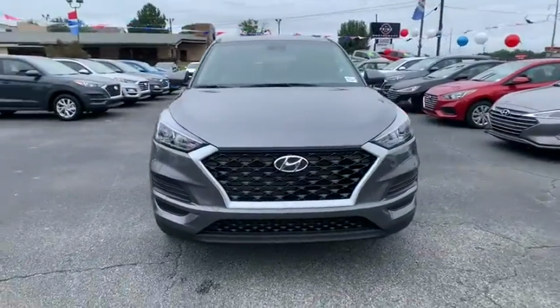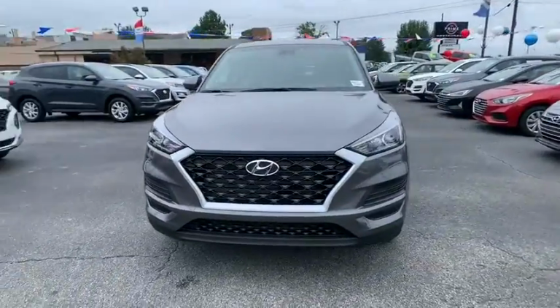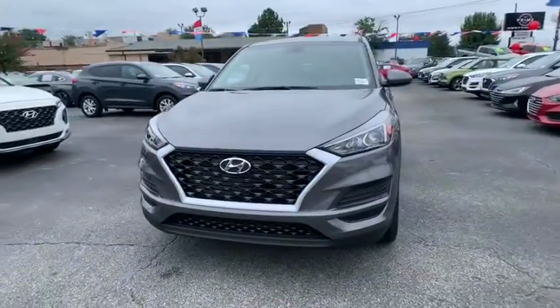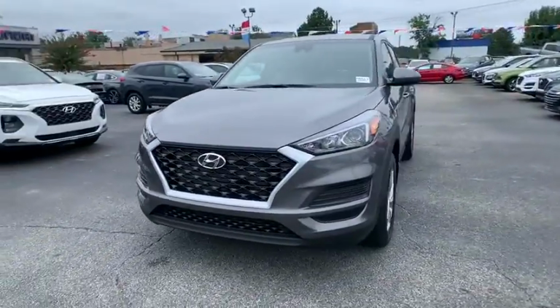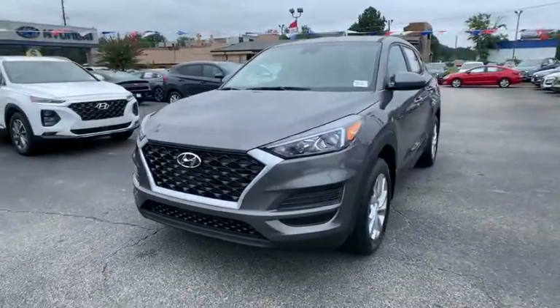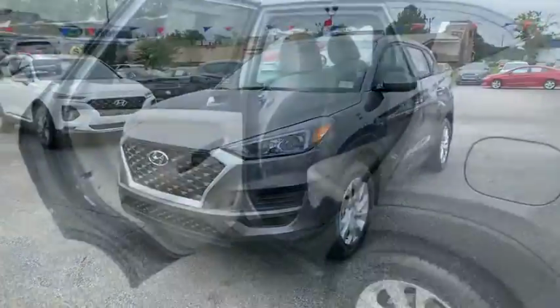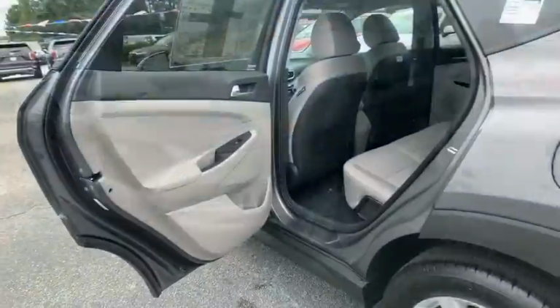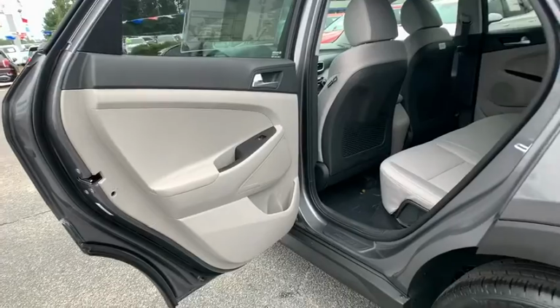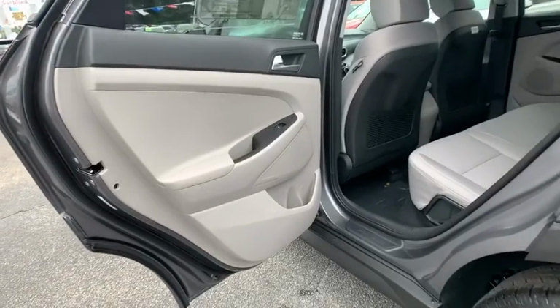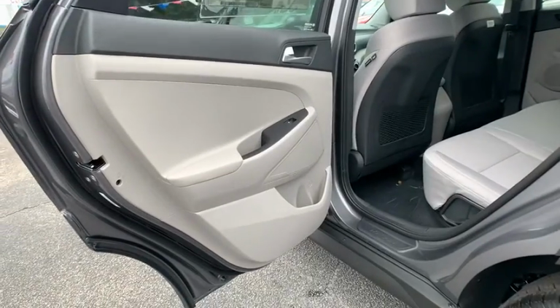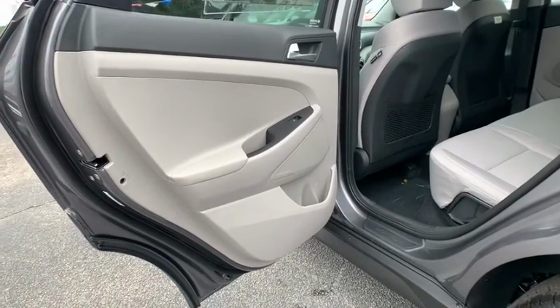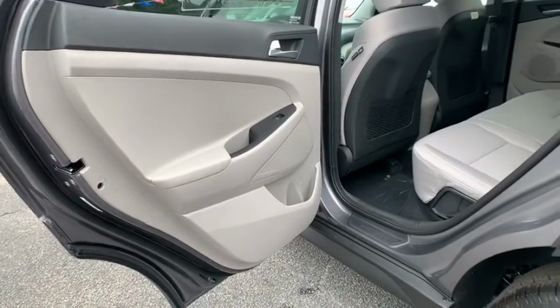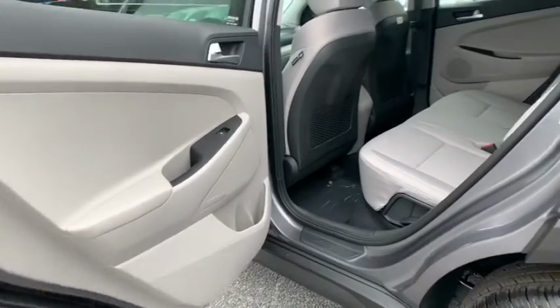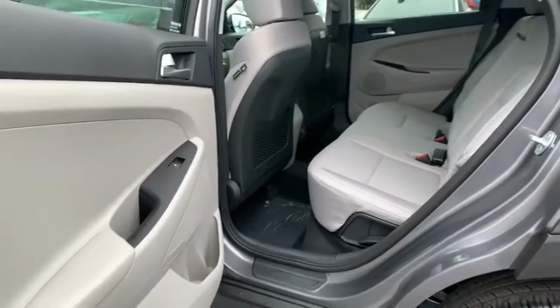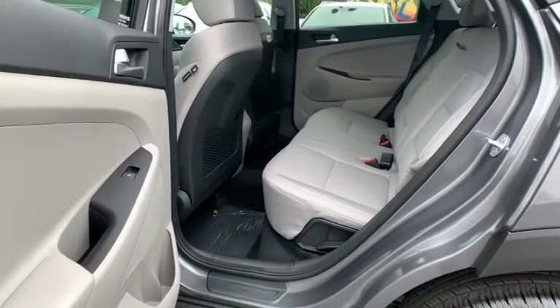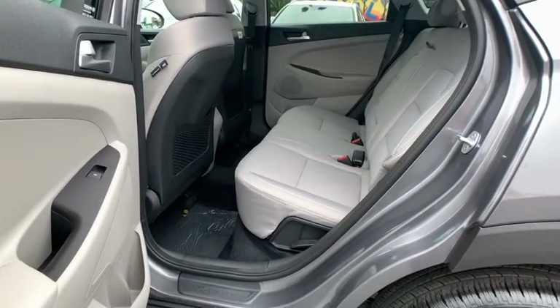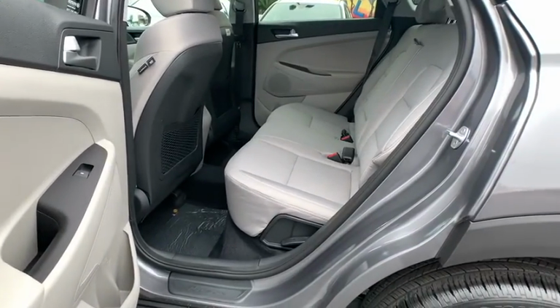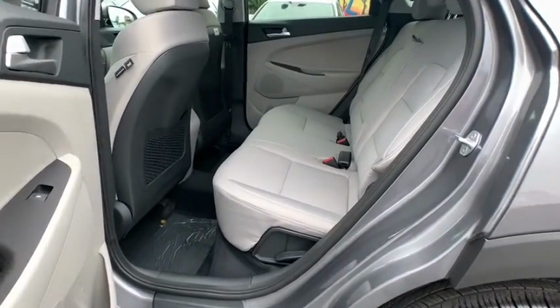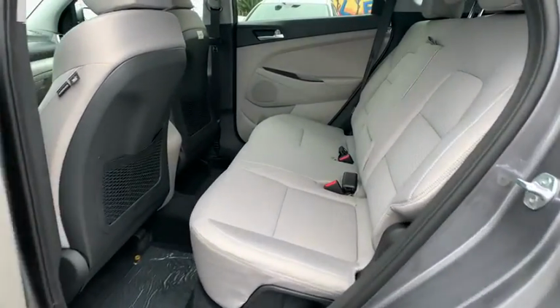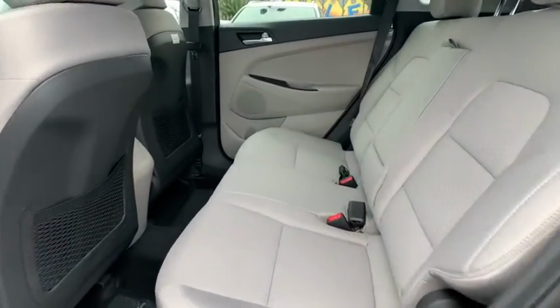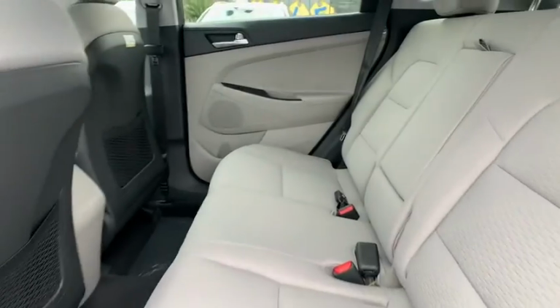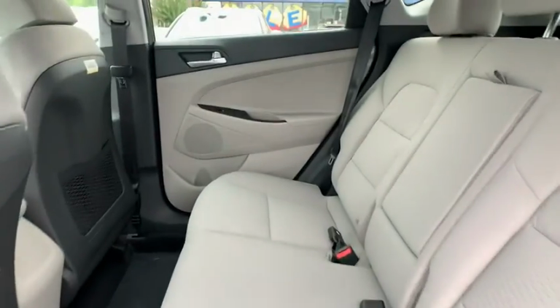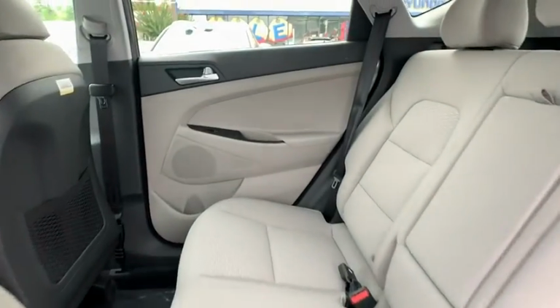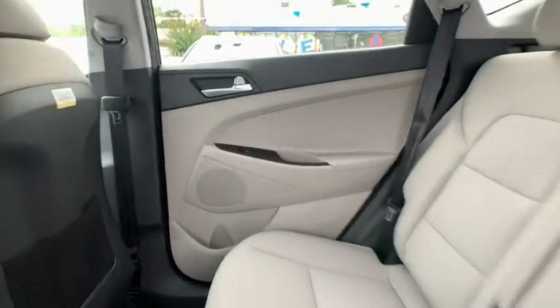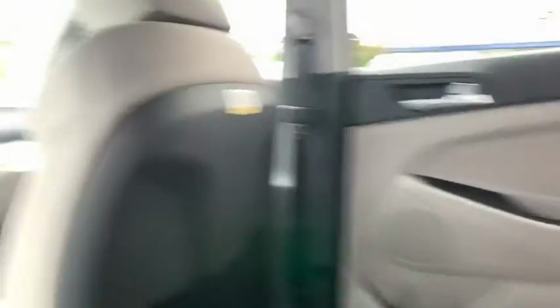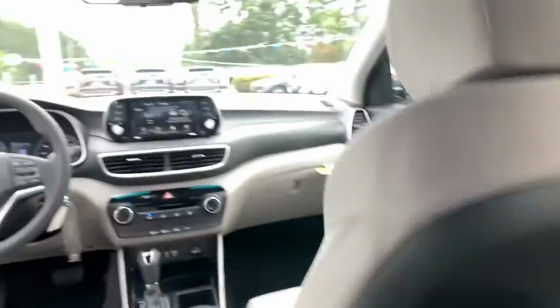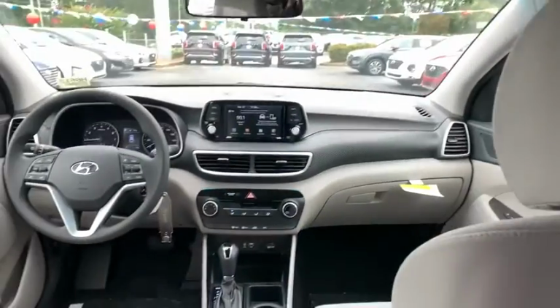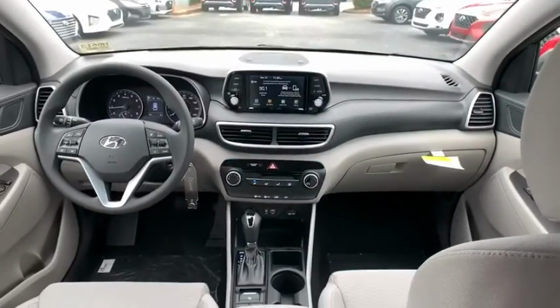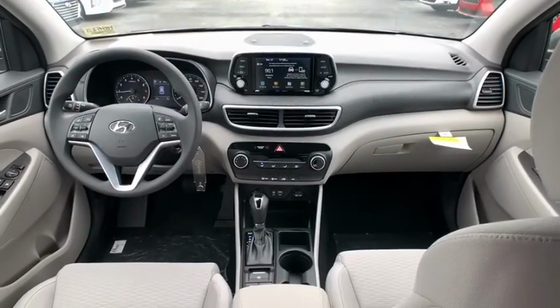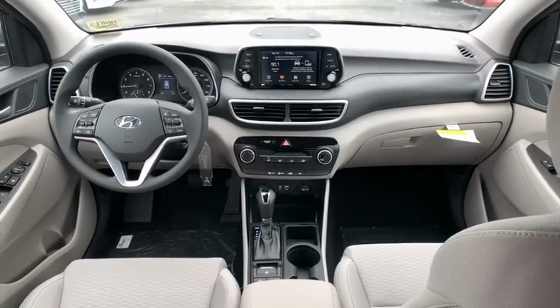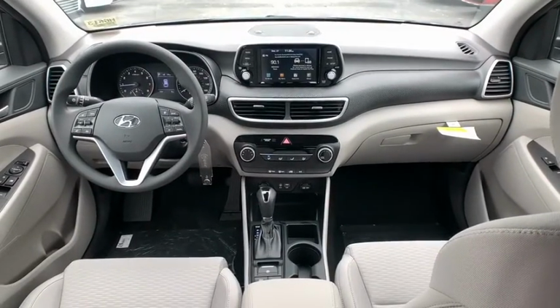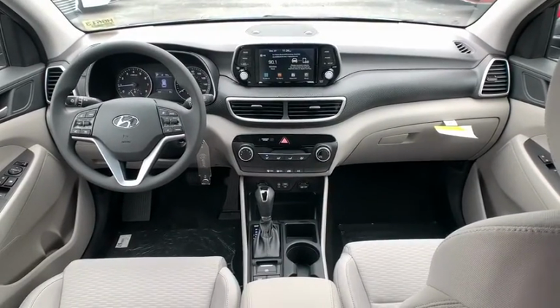Here are some of this vehicle's great options: traction control, dual airbags, power steering, alloy wheels, four-wheel disc brakes, electronic stability control, power windows, trip computer, security system.